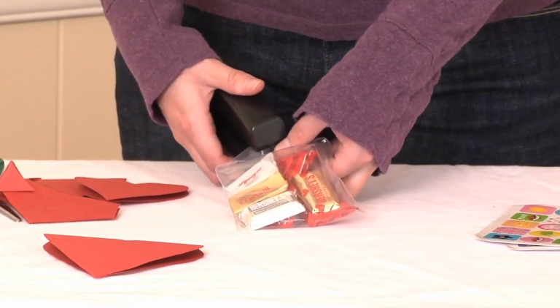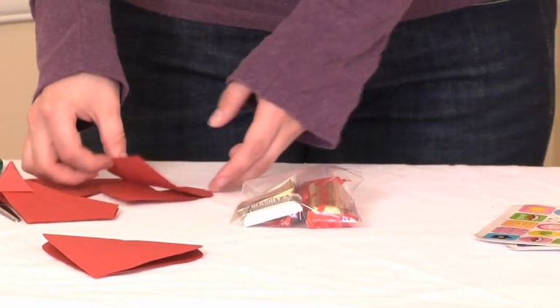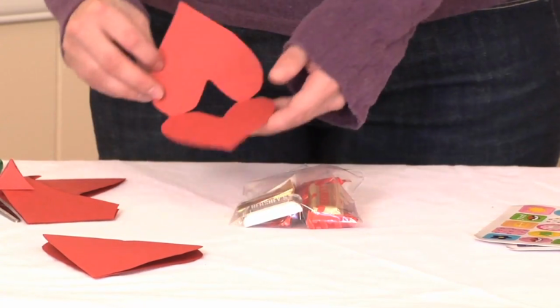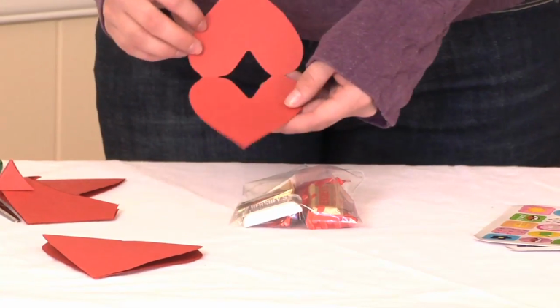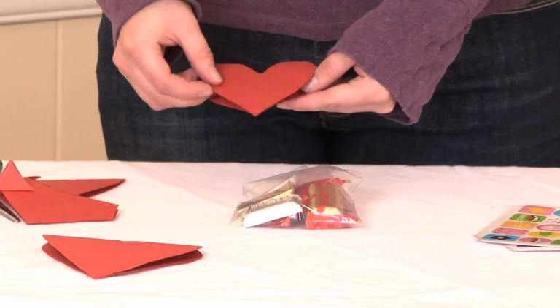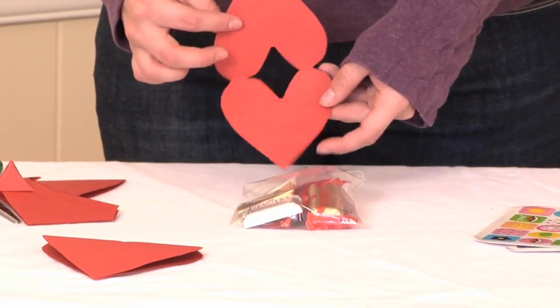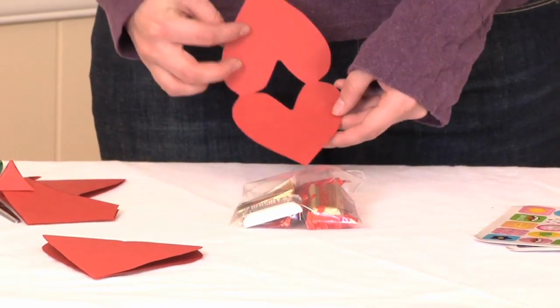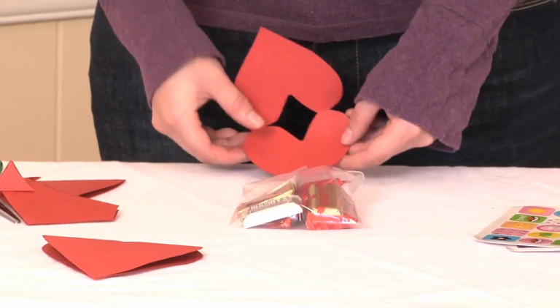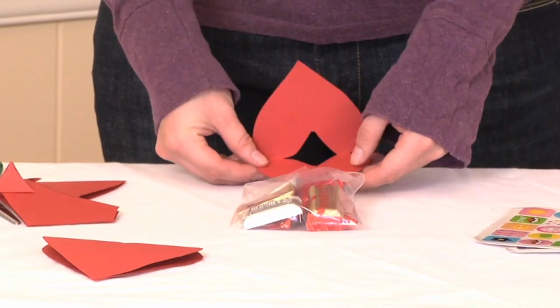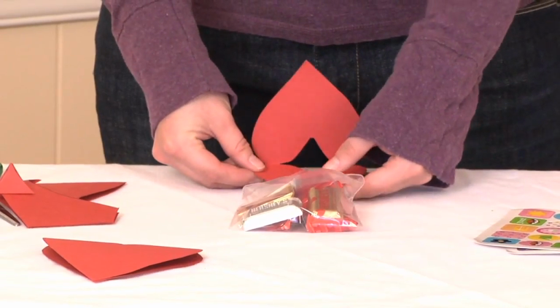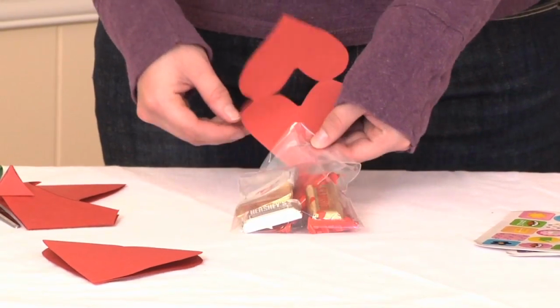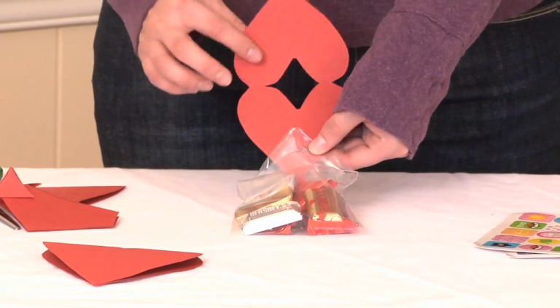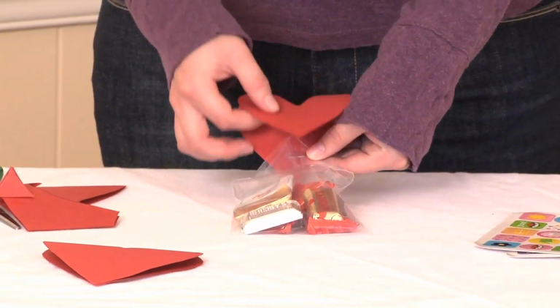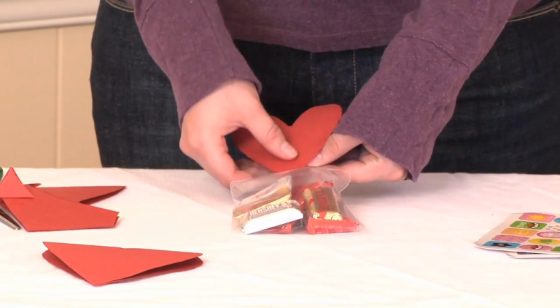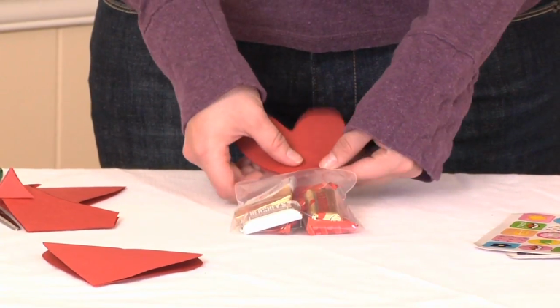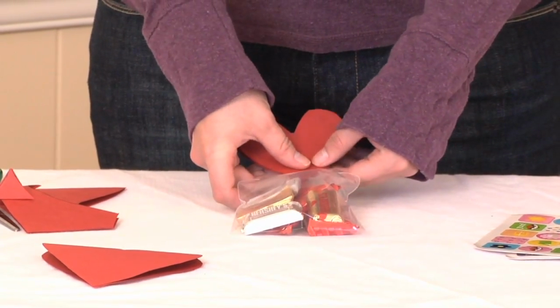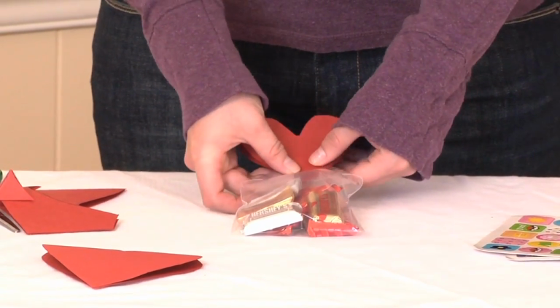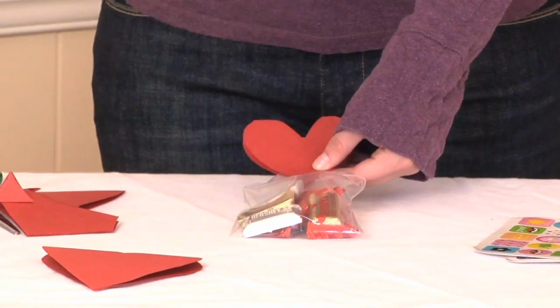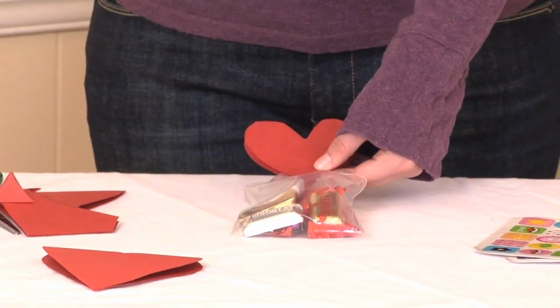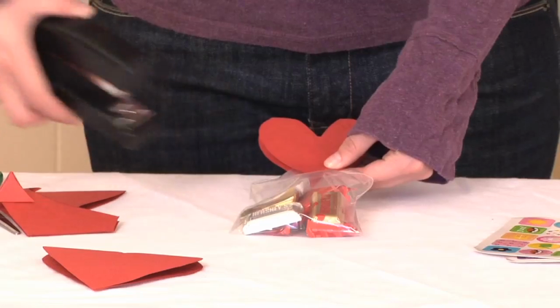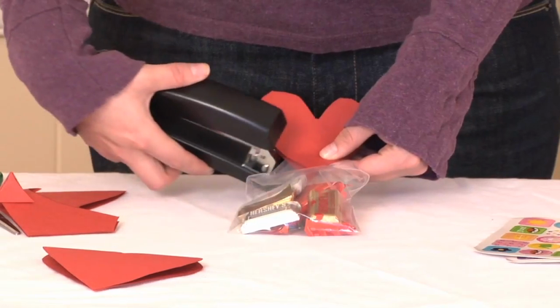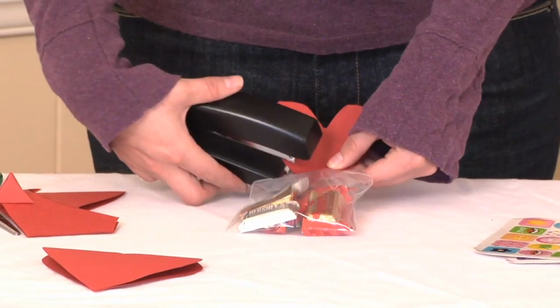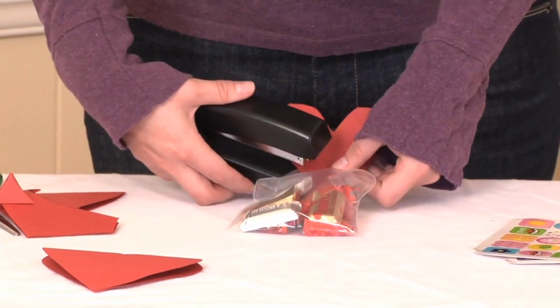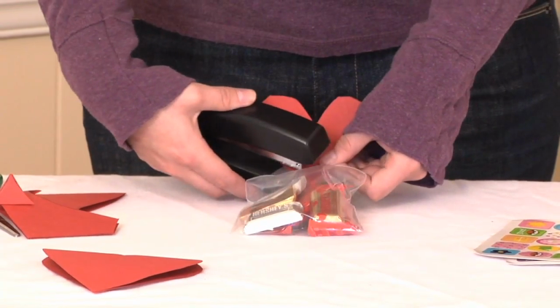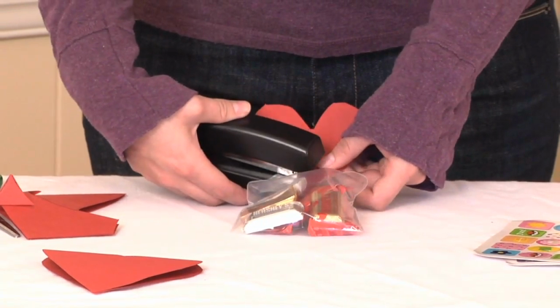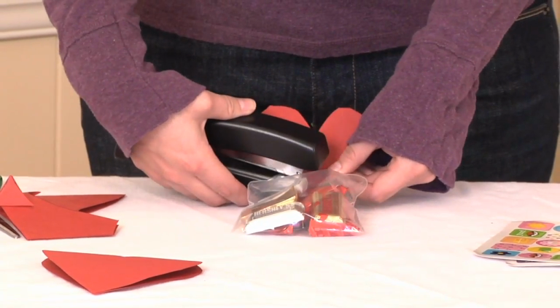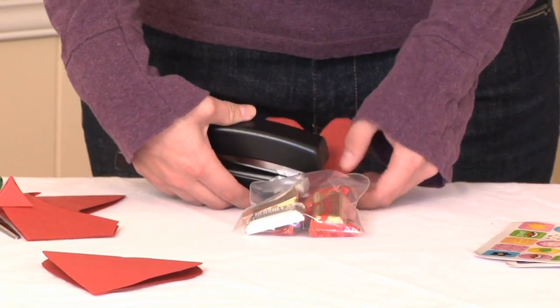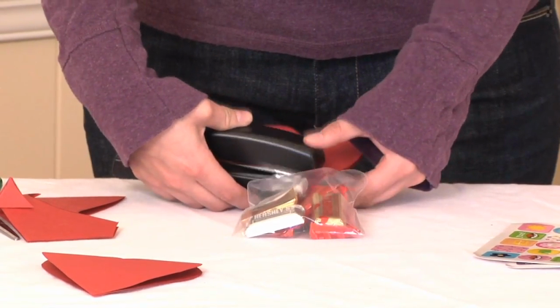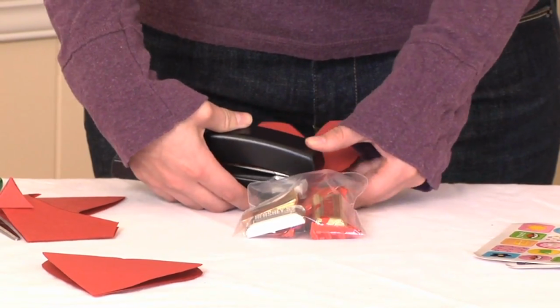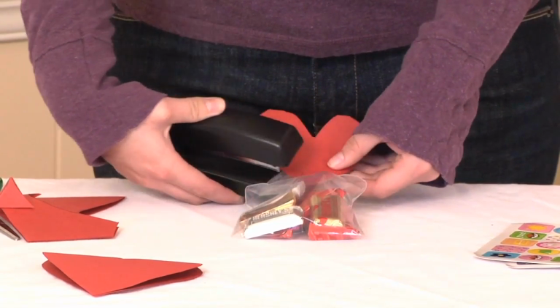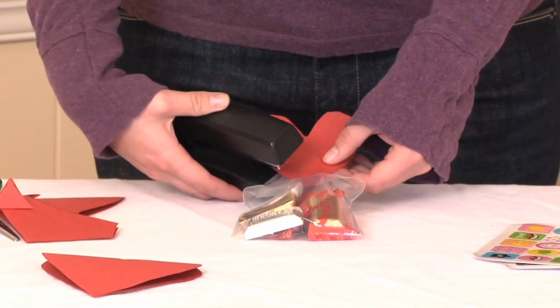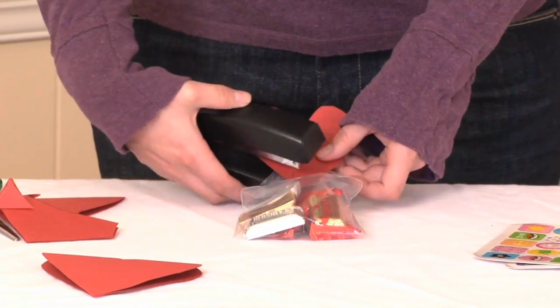Then we're going to take our heart and put one fold on one side and the other on the other. I'm going to staple and secure the heart on there.